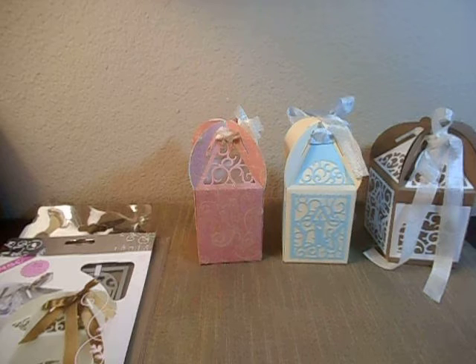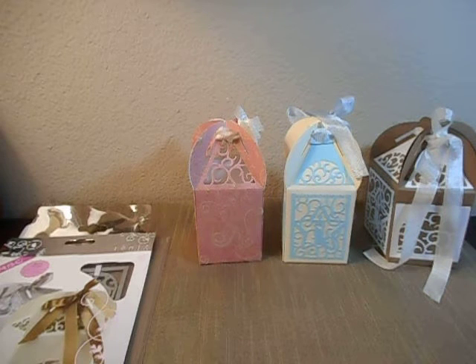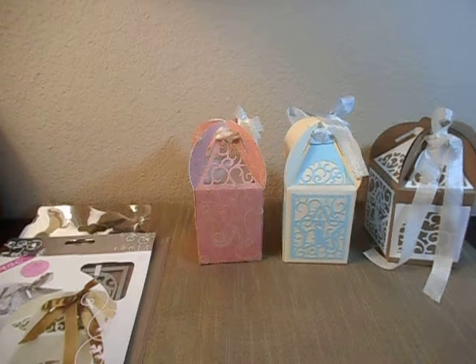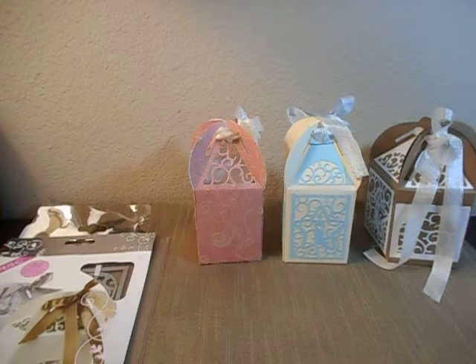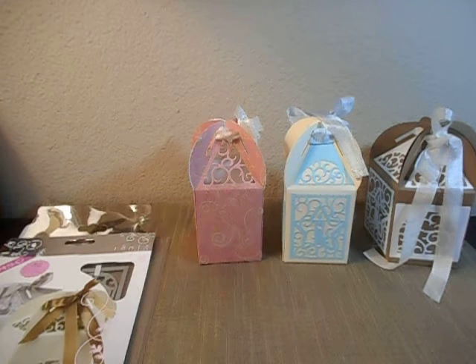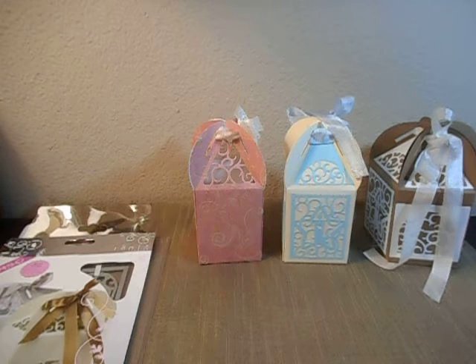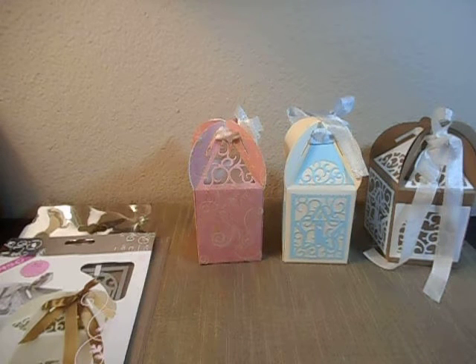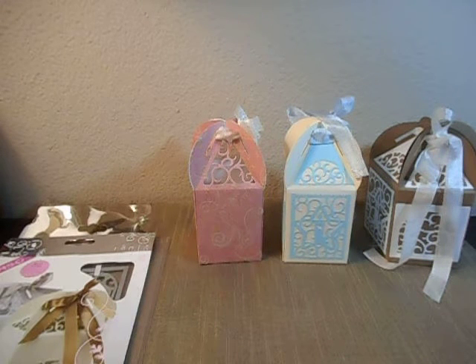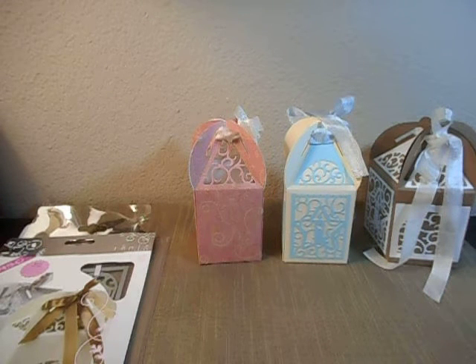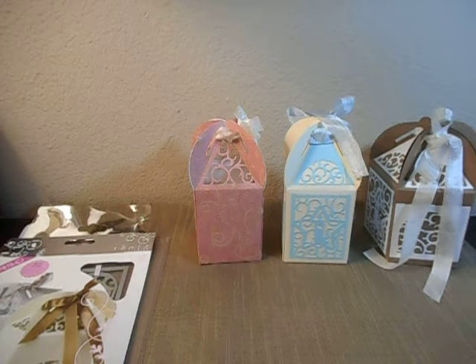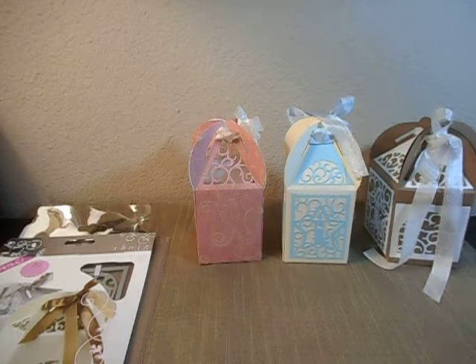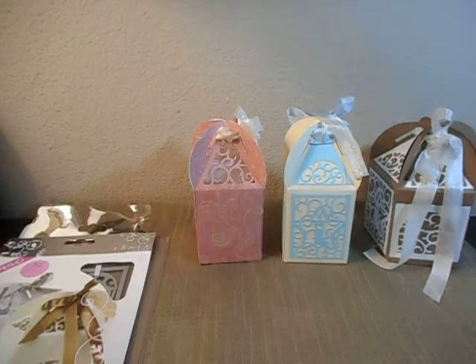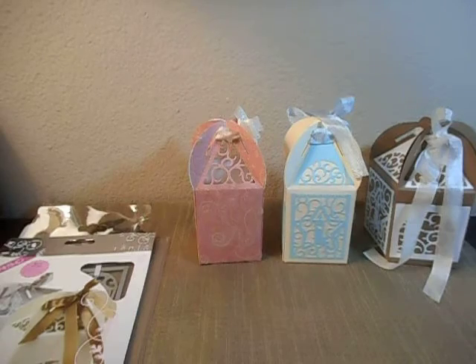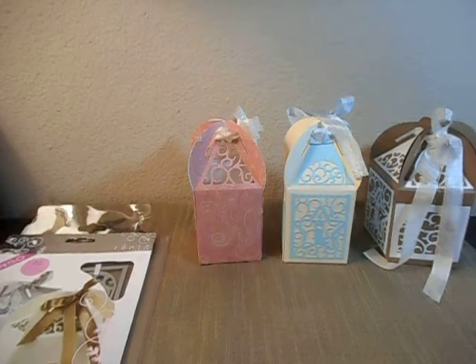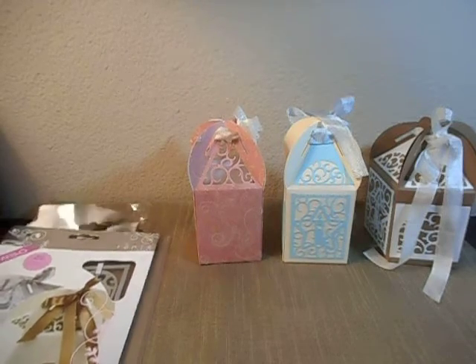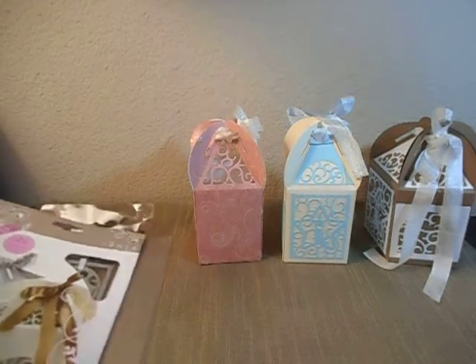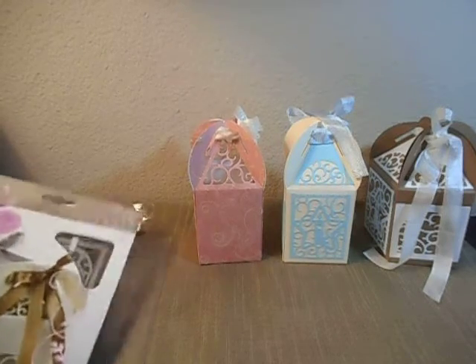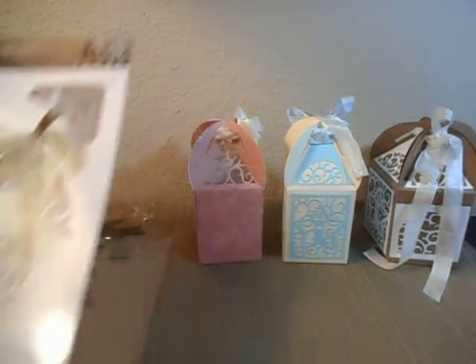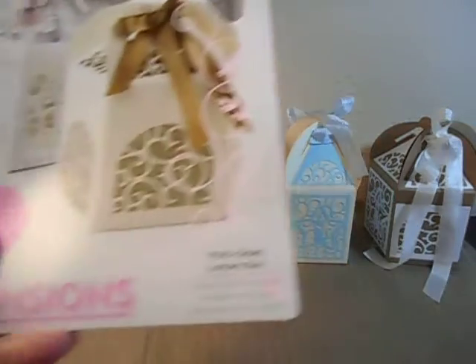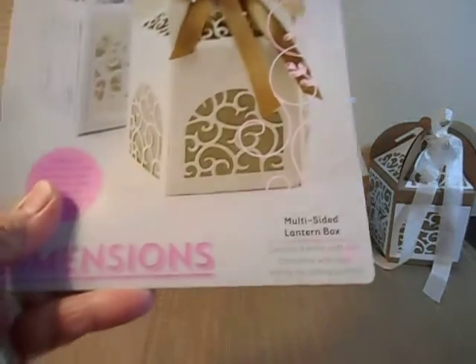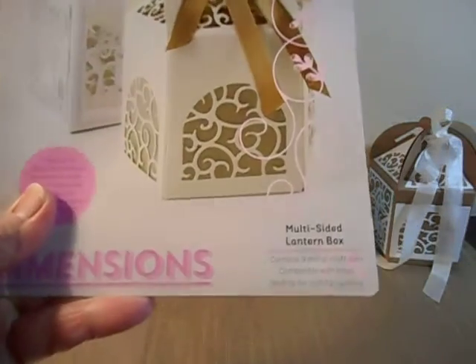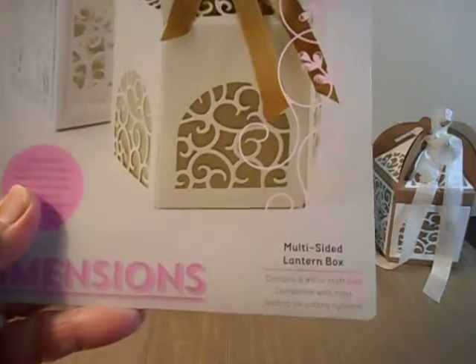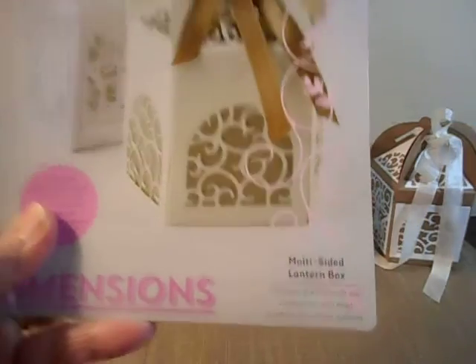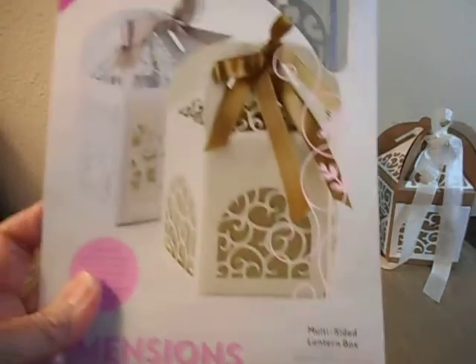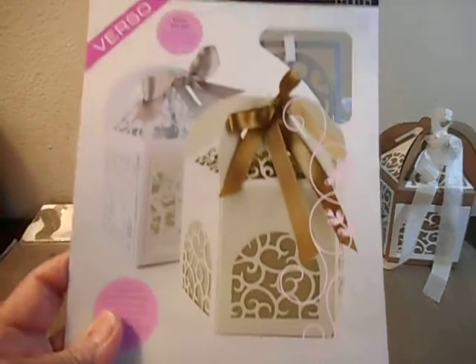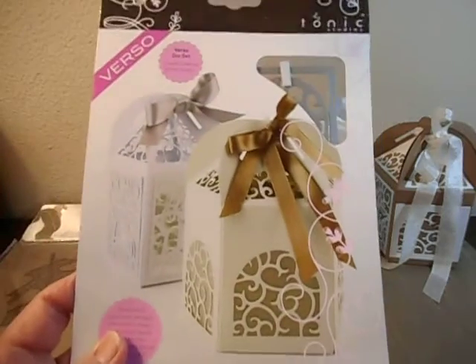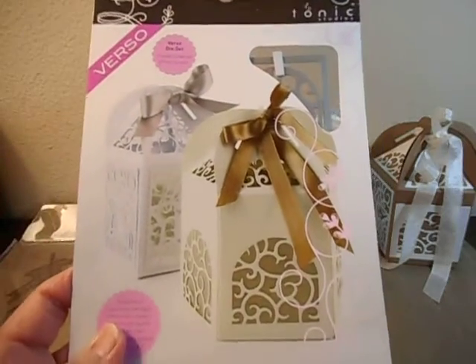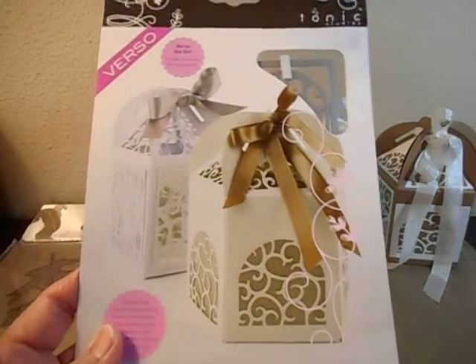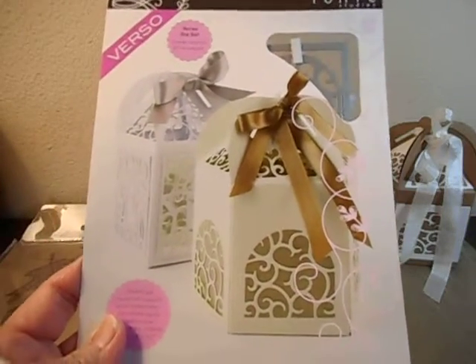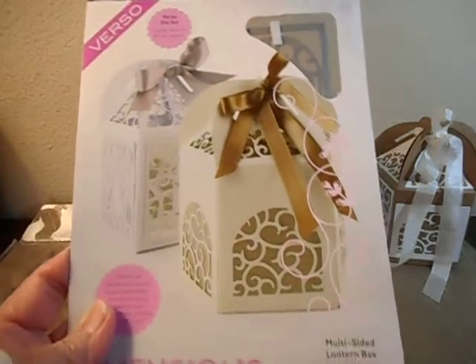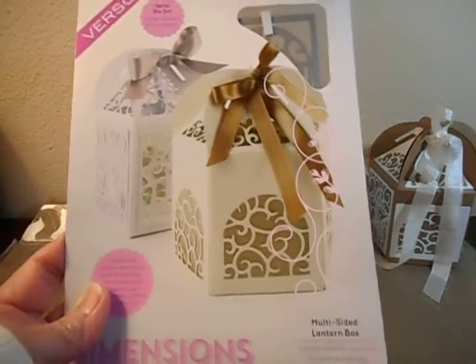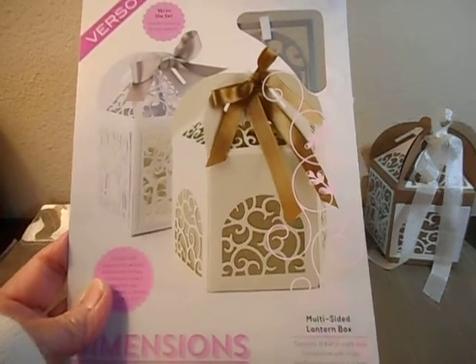Hello everybody, this is Angie, and I am here to do a review of my Tonic Multi-Sided Lantern Box and show you some samples that I made and just discuss it a little bit.